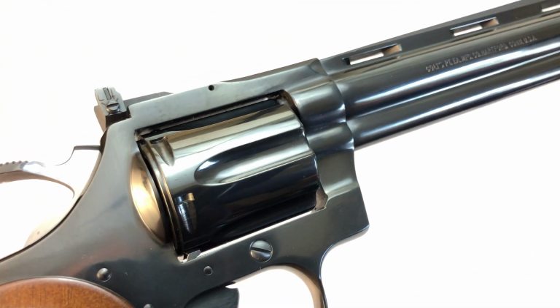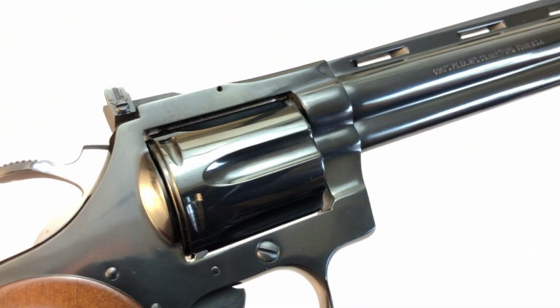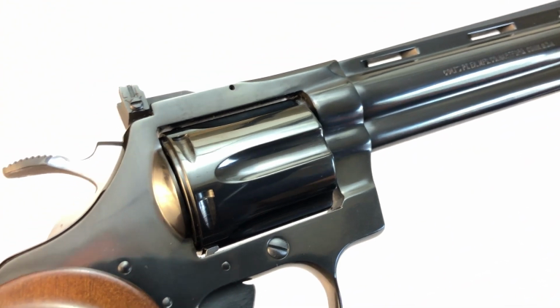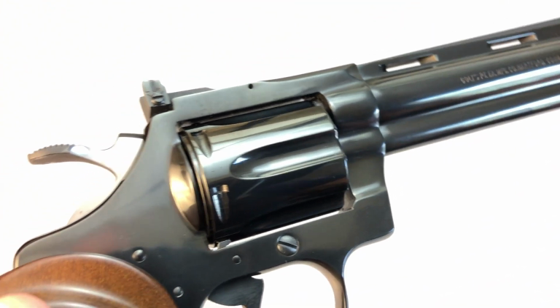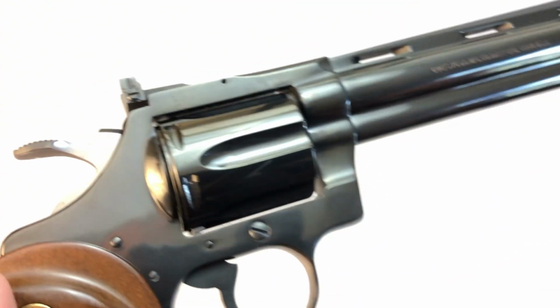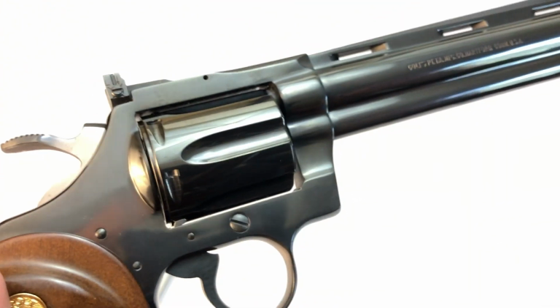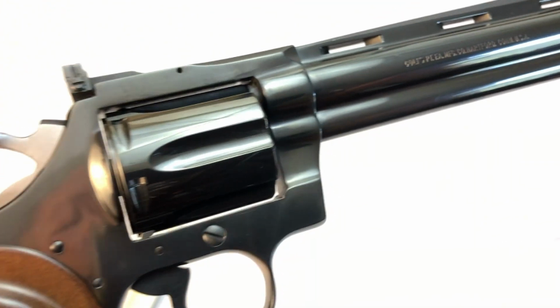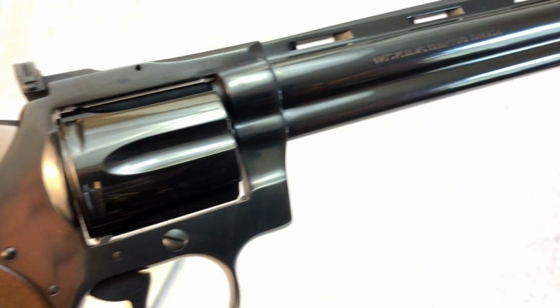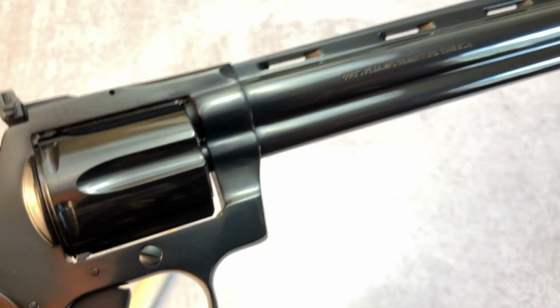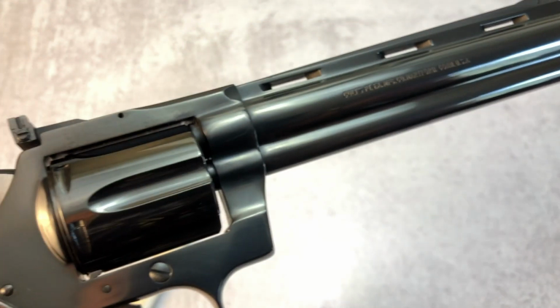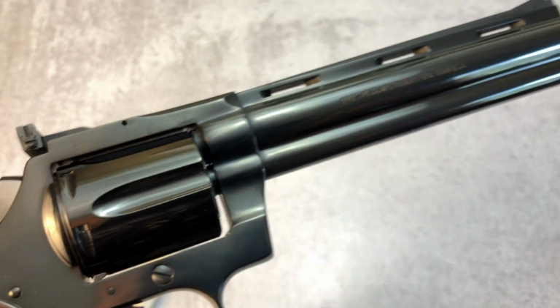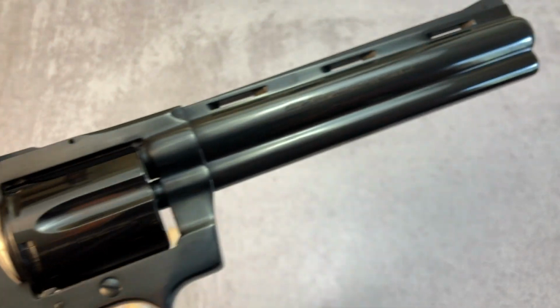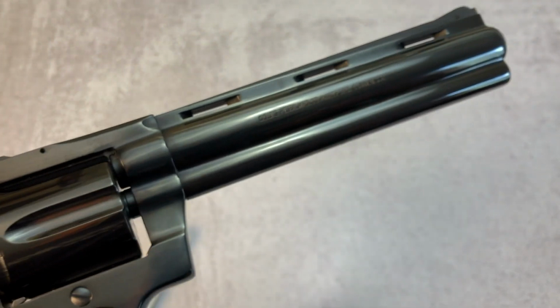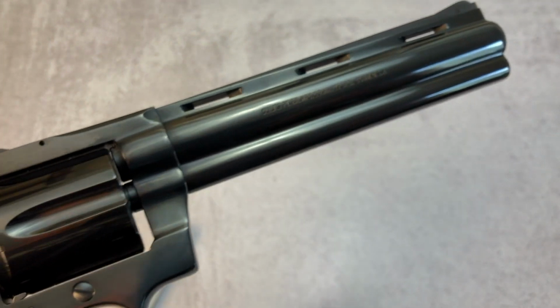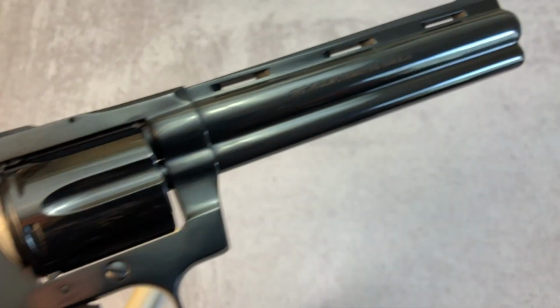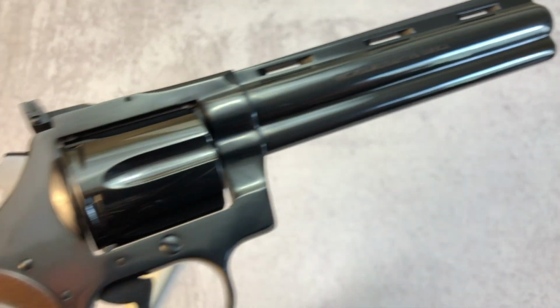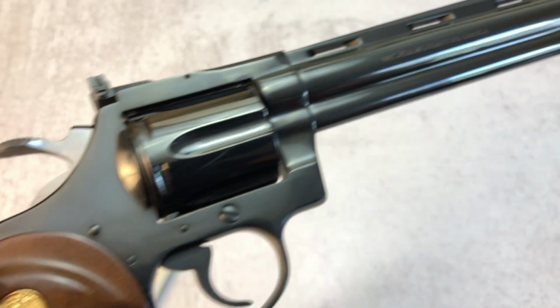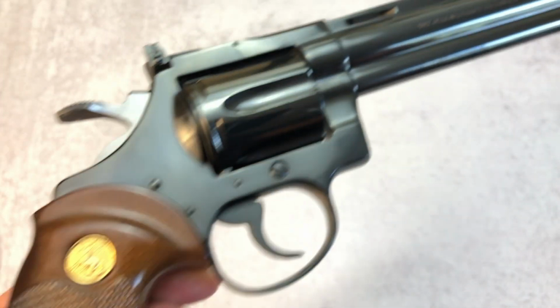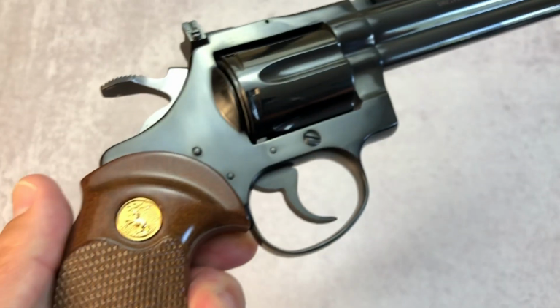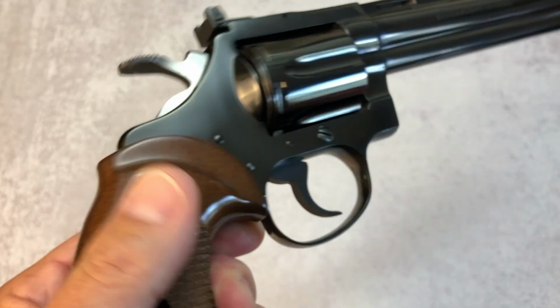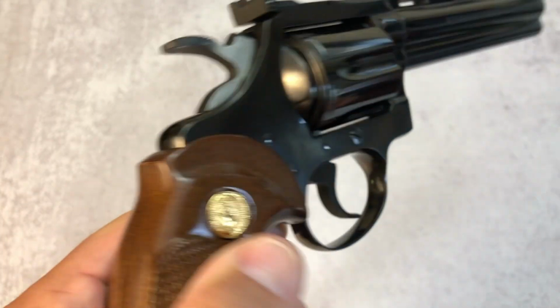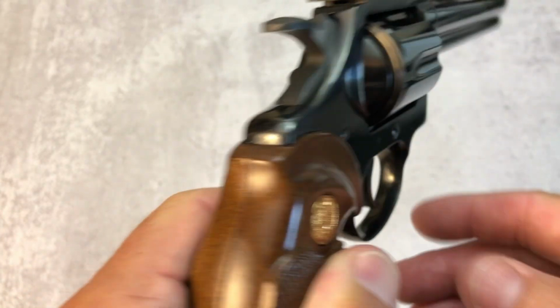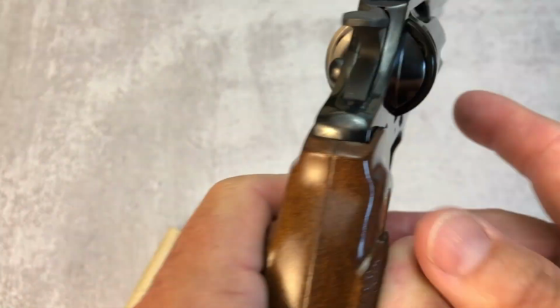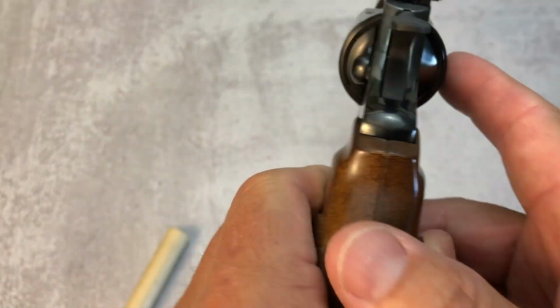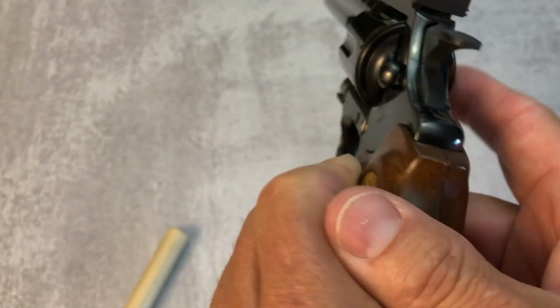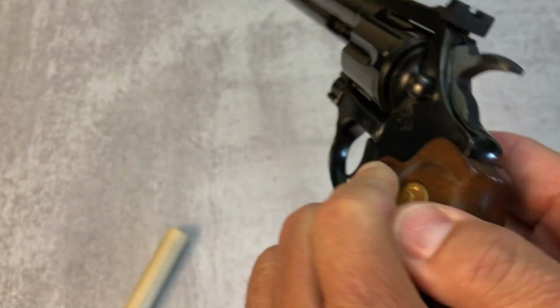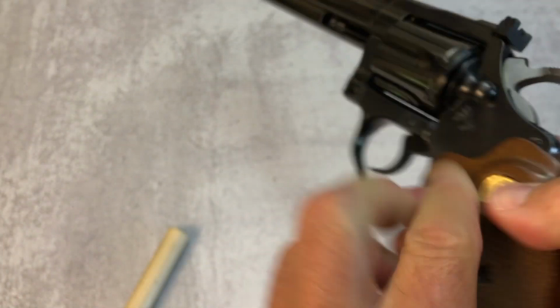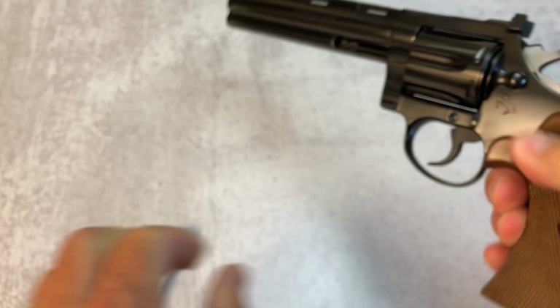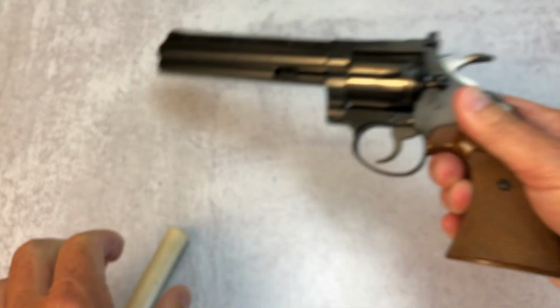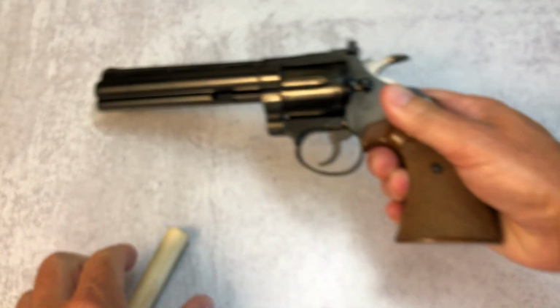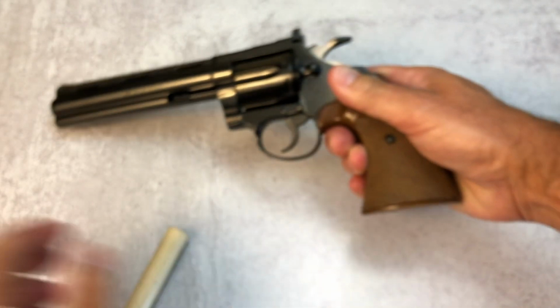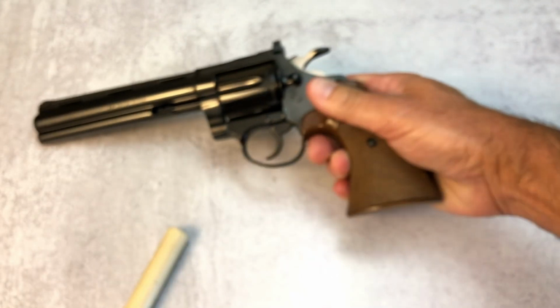Now what else makes this revolver special besides that it is a Colt Diamondback? Well let me show you.